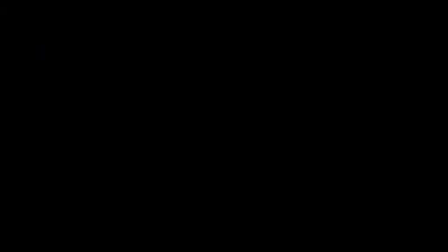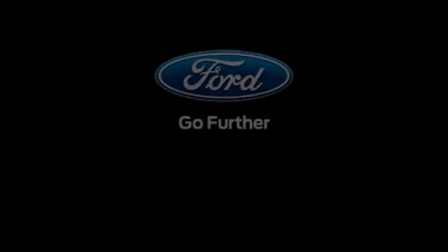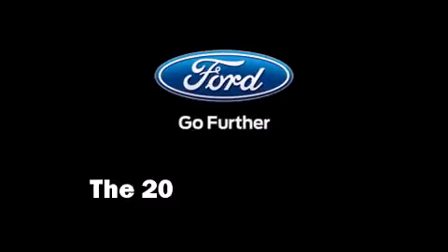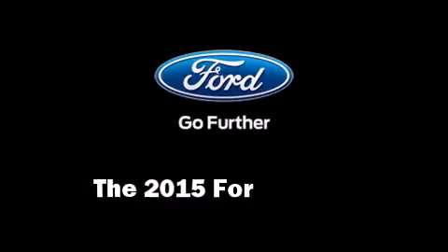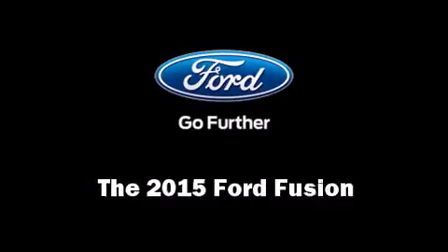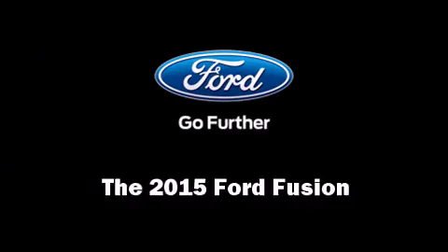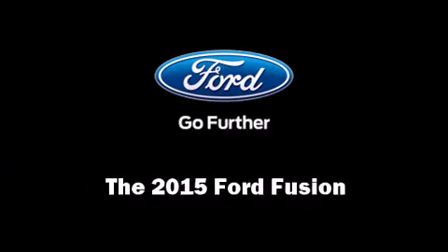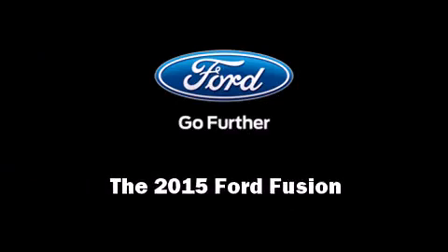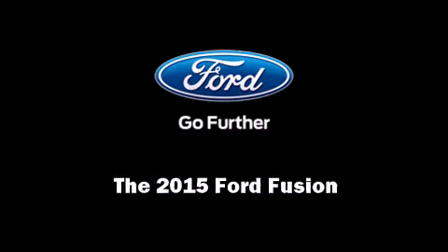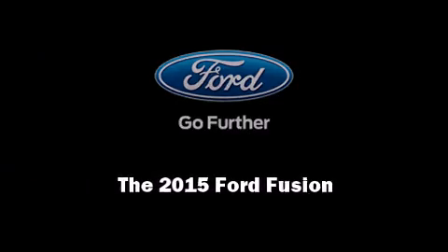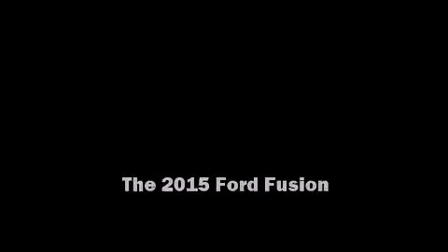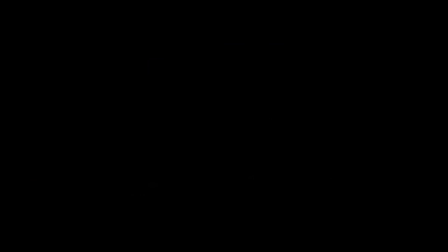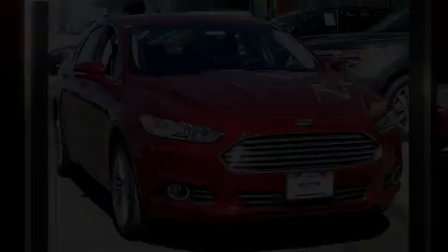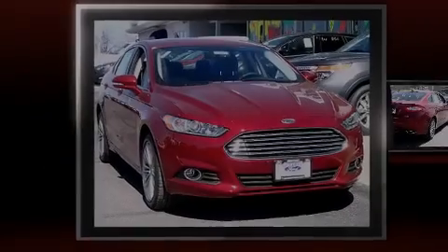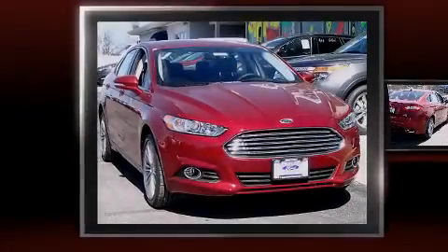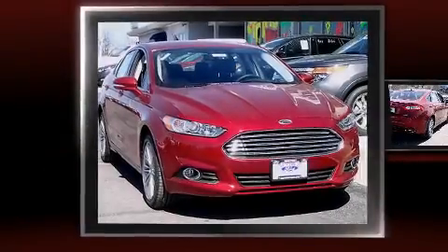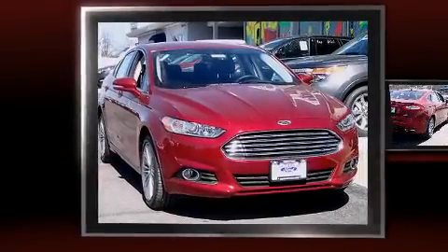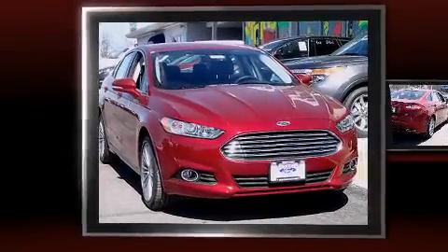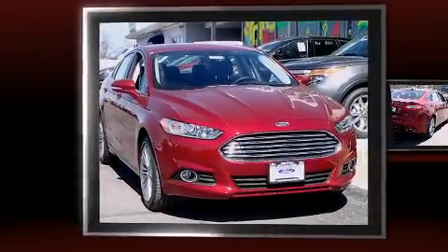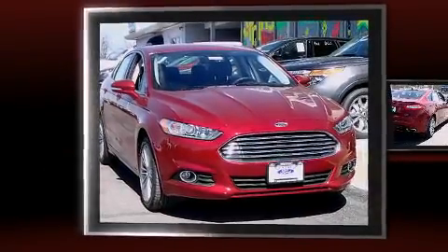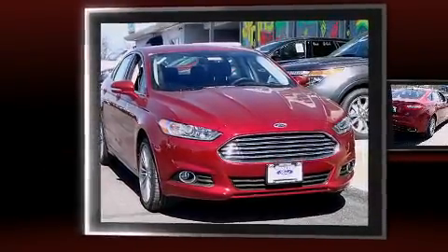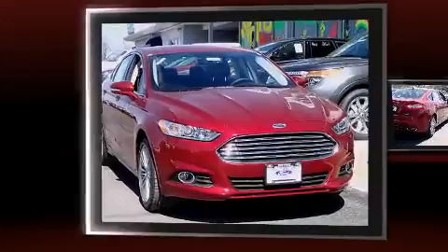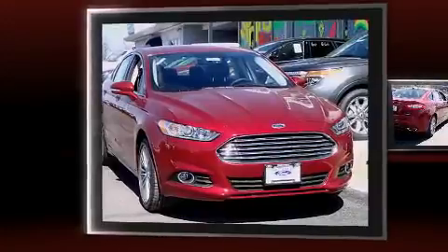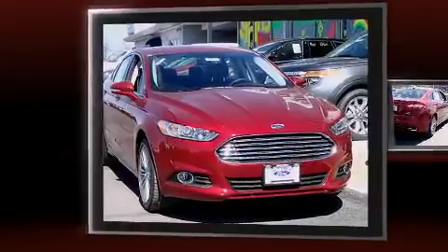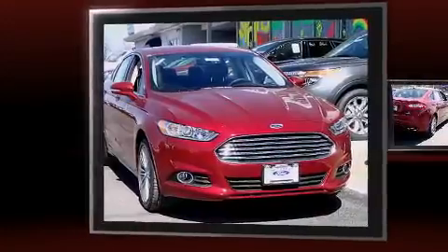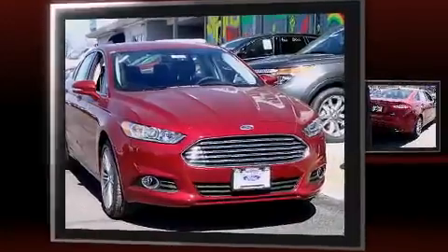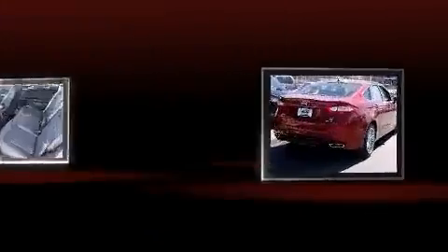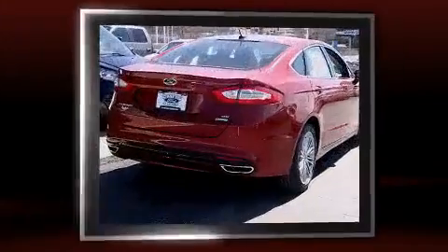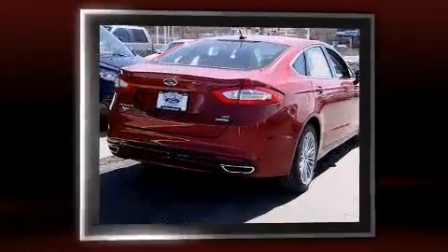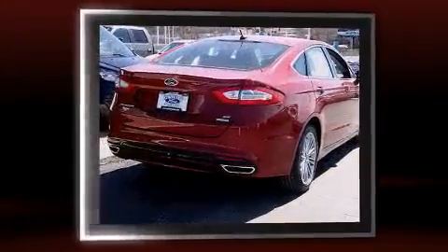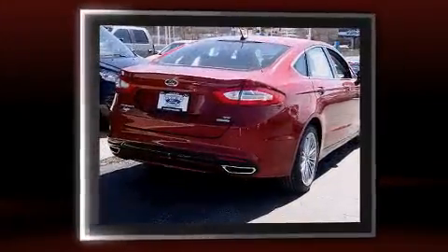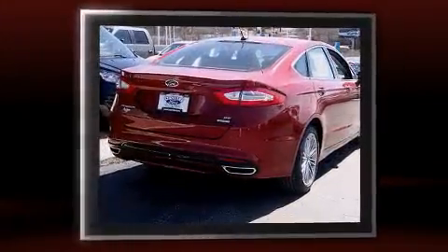Step into the 2015 Ford Fusion. This four-door, five-passenger sedan leads among competitors in its segment.